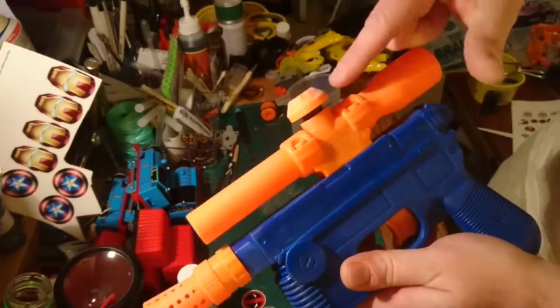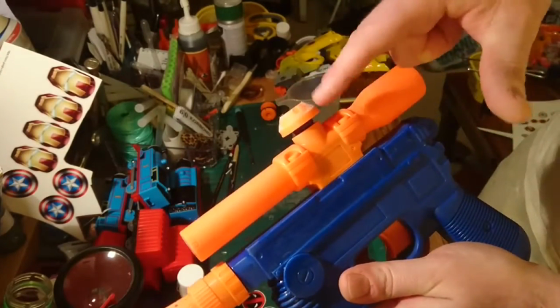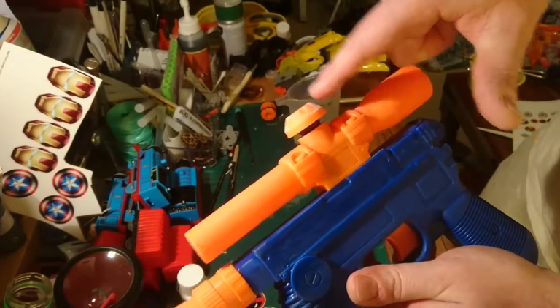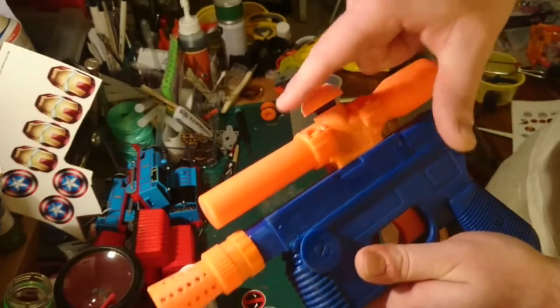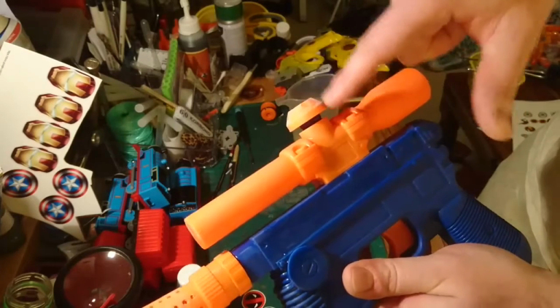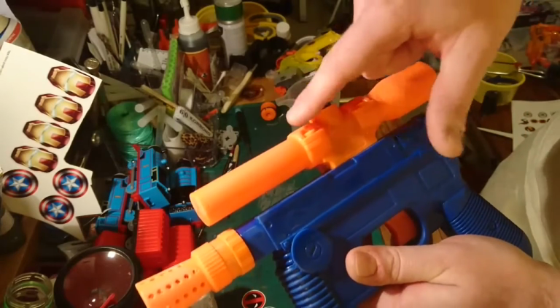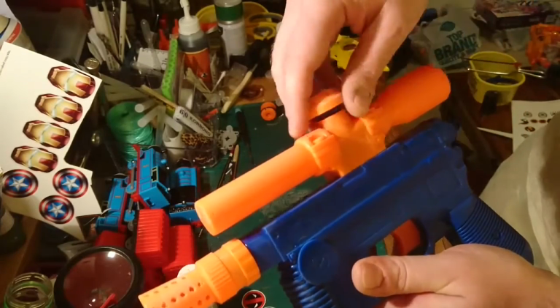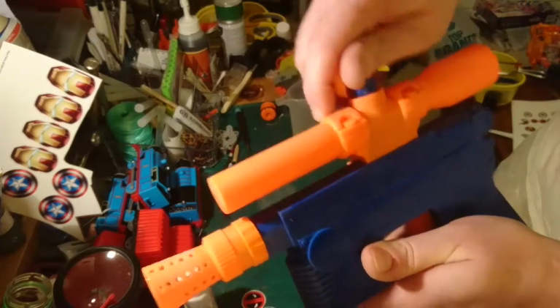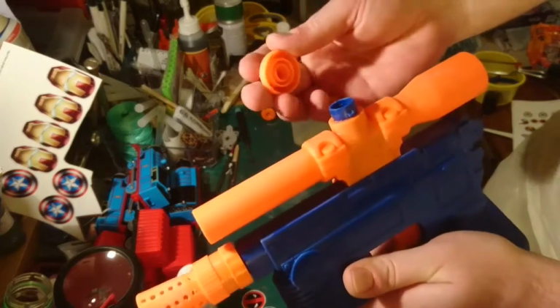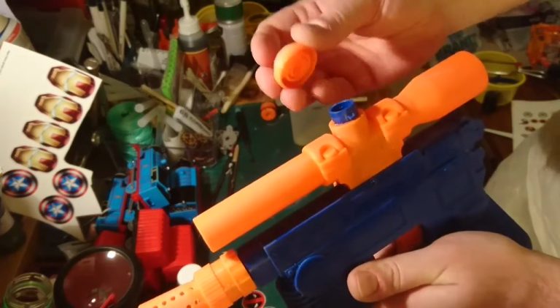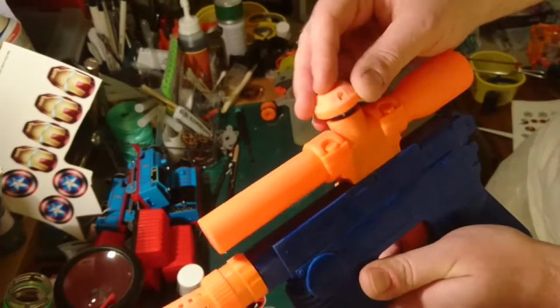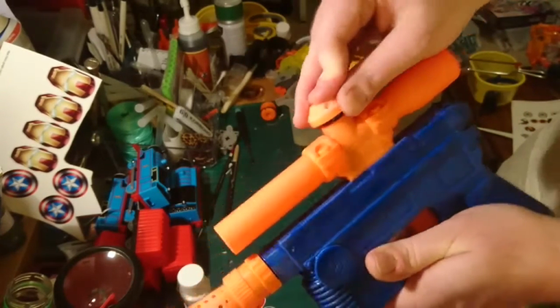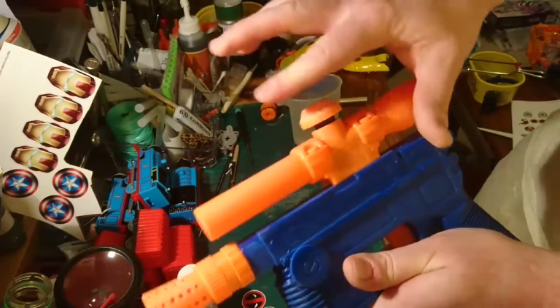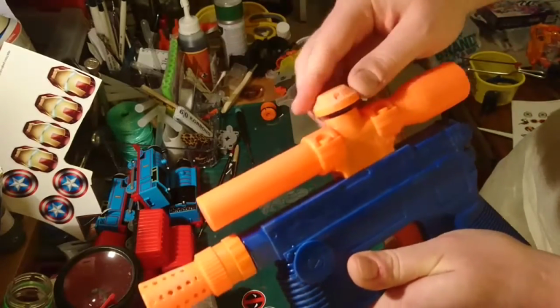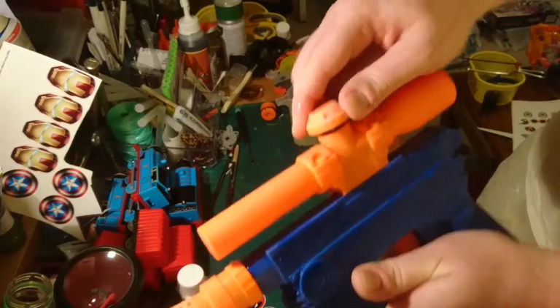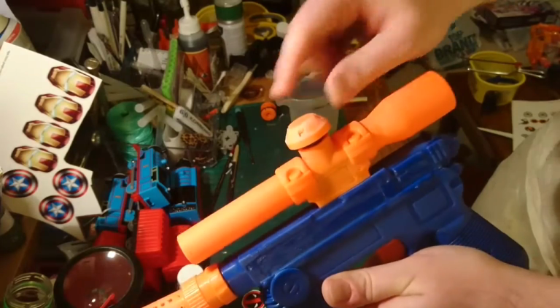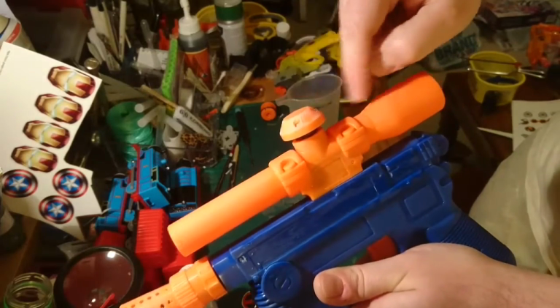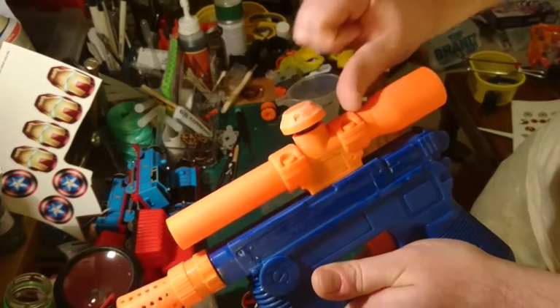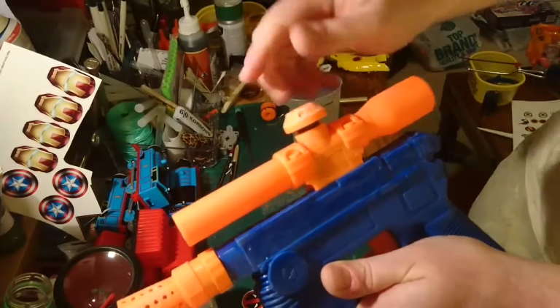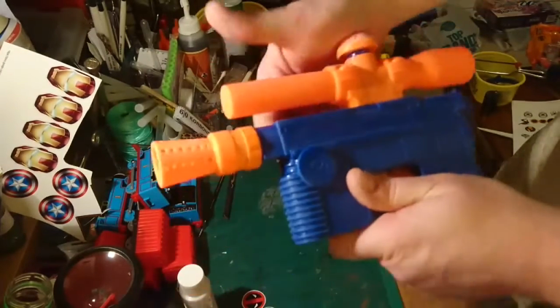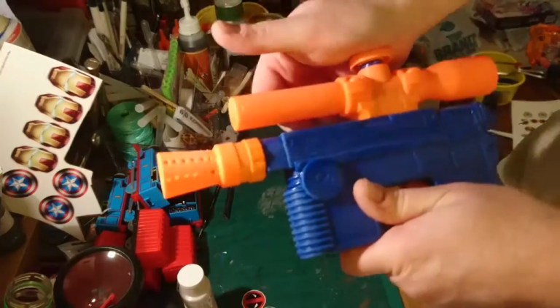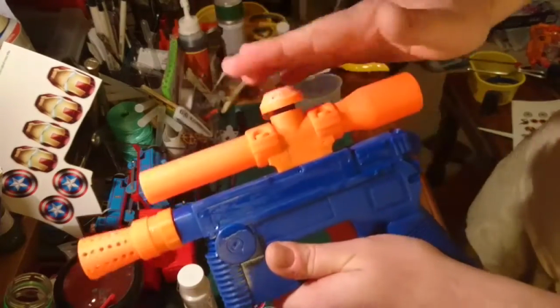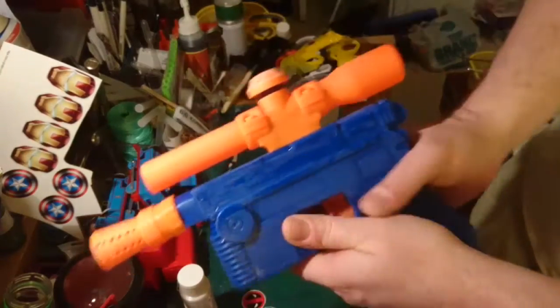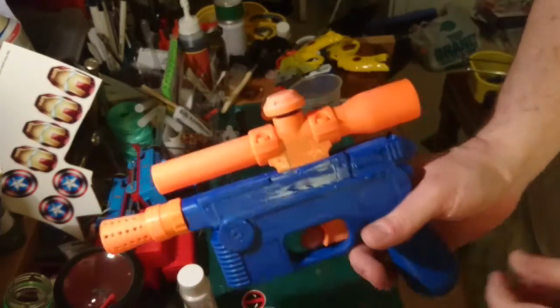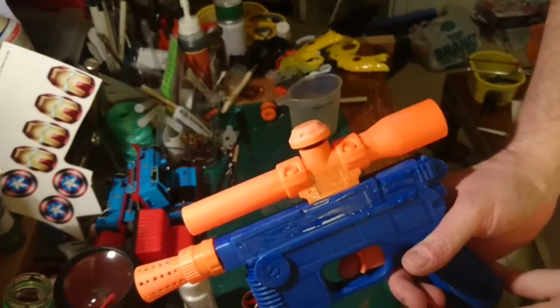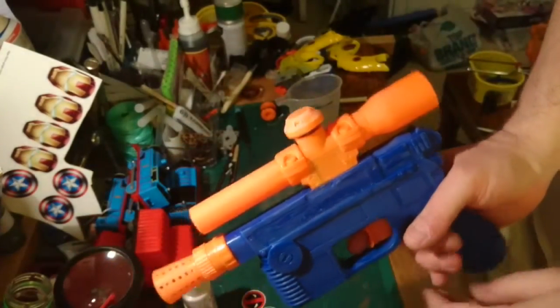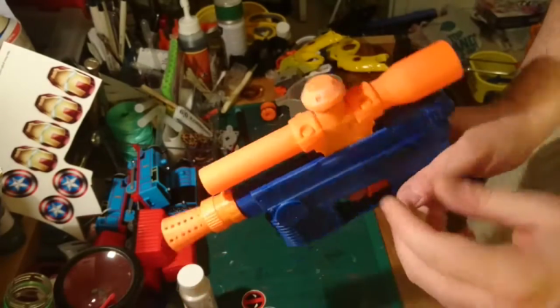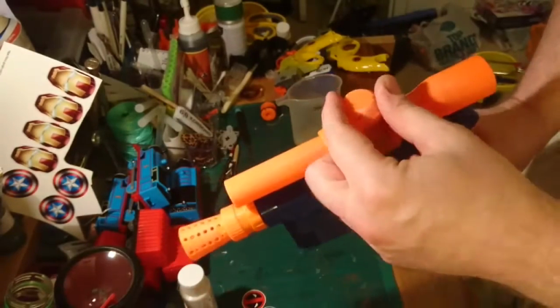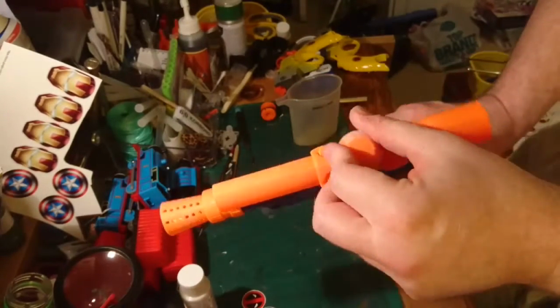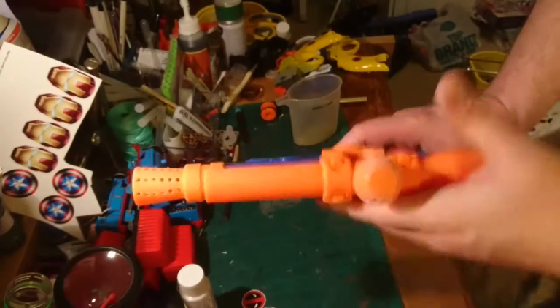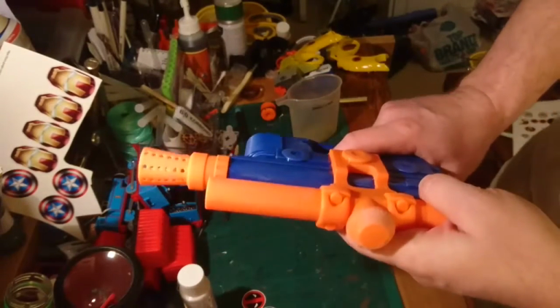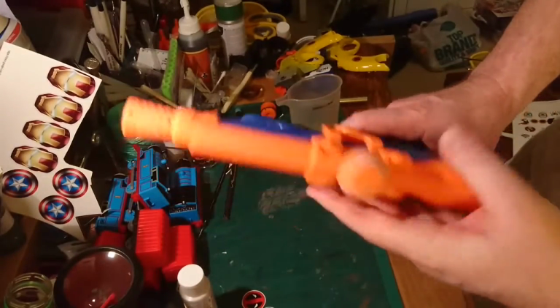I also took off the kind of linkage that was around the top of the water stopper, just because that stuck out and looked a bit funny. There was also a clip there — it looks a bit more like it now. I might glue that down once we've finished painting.